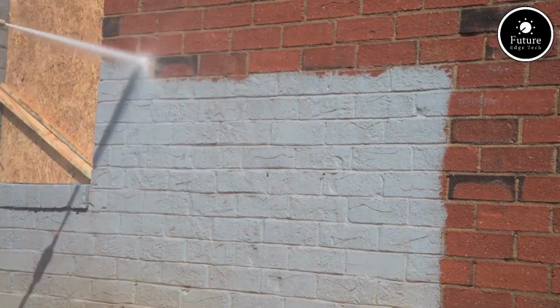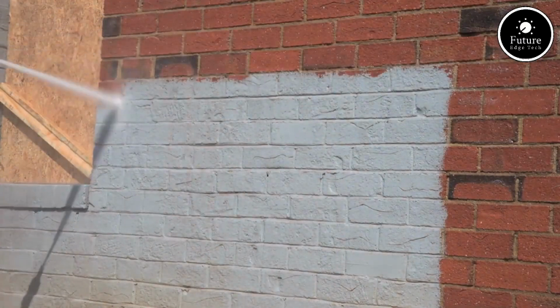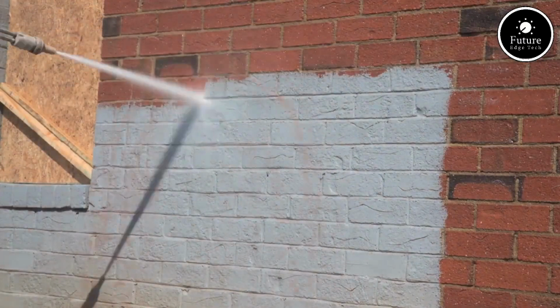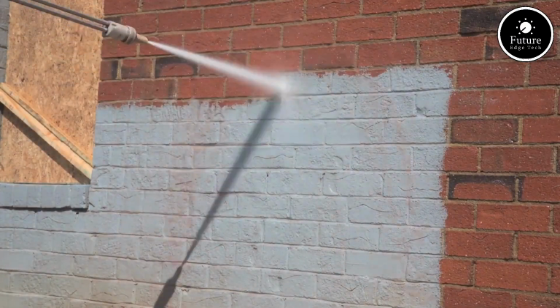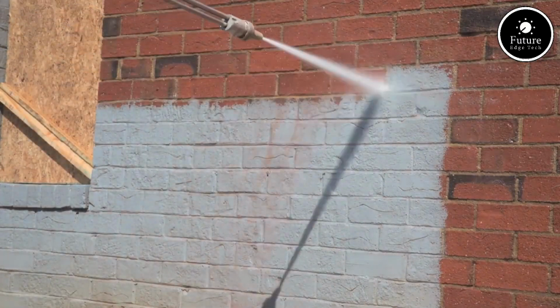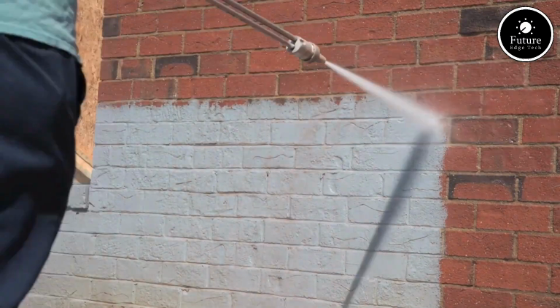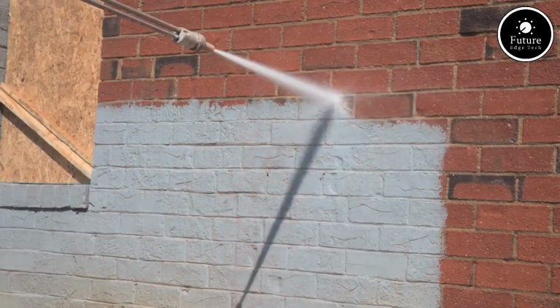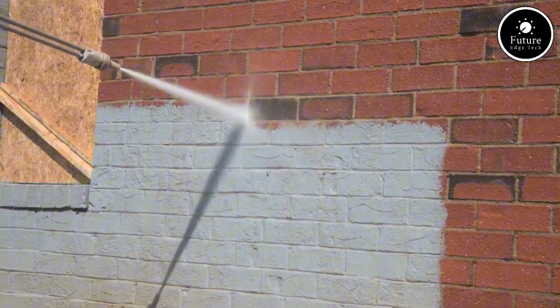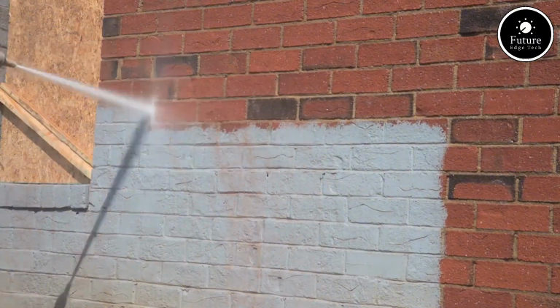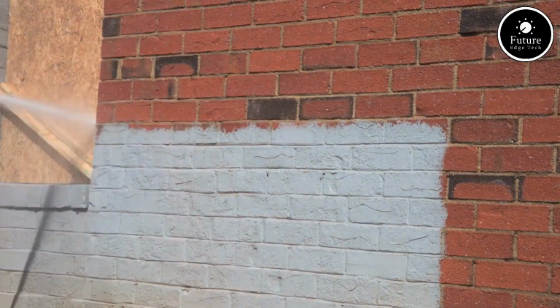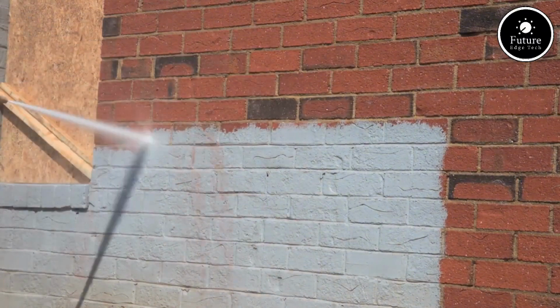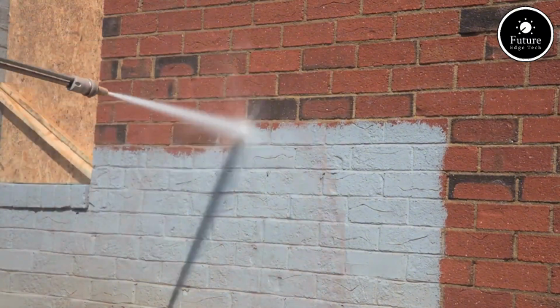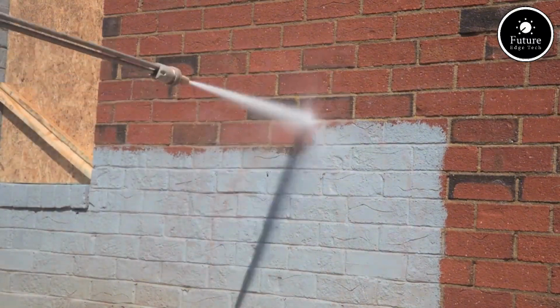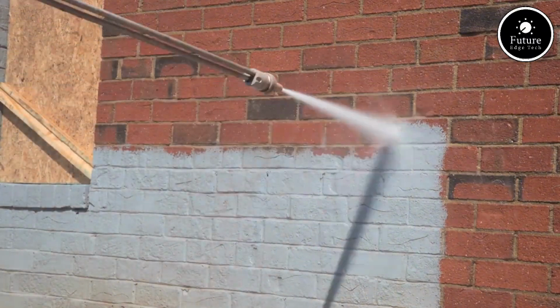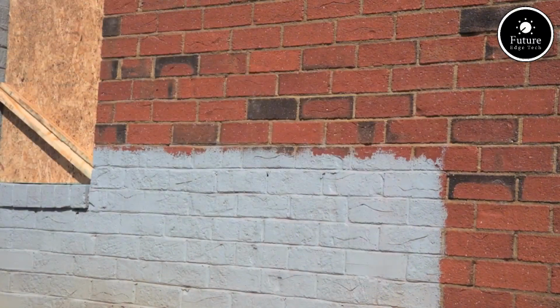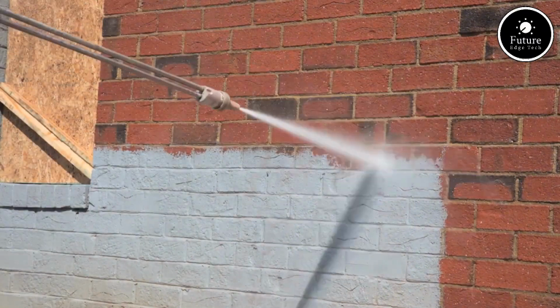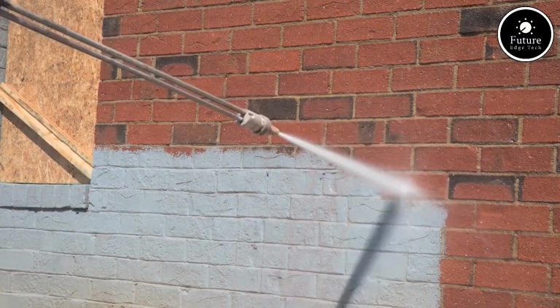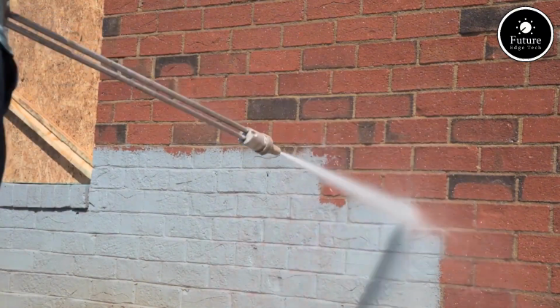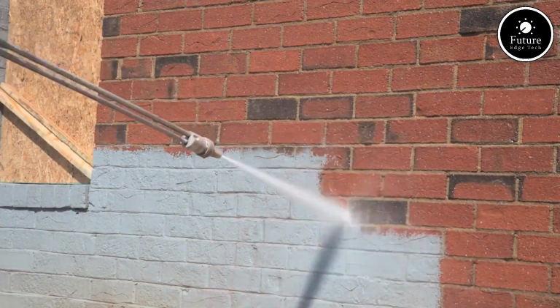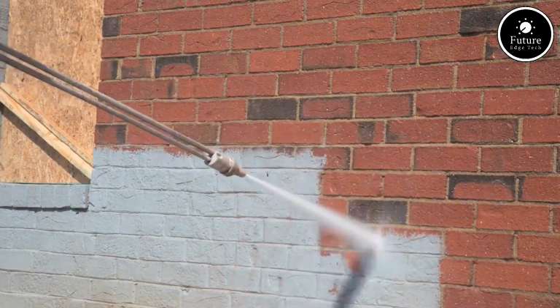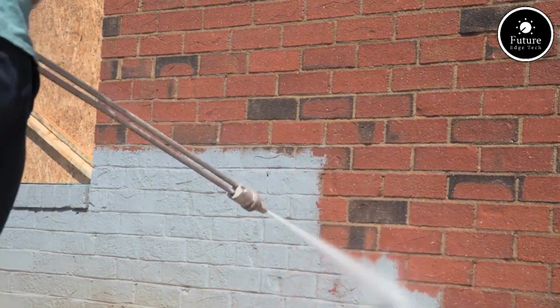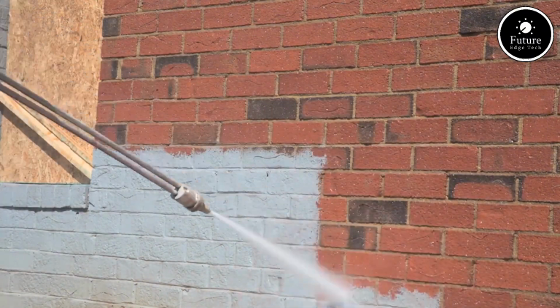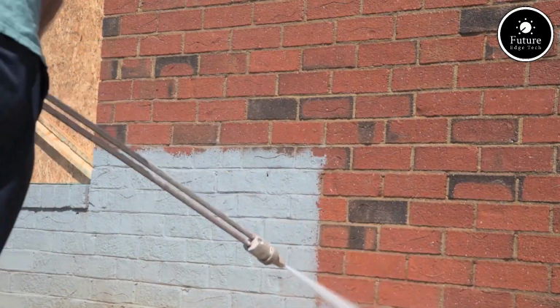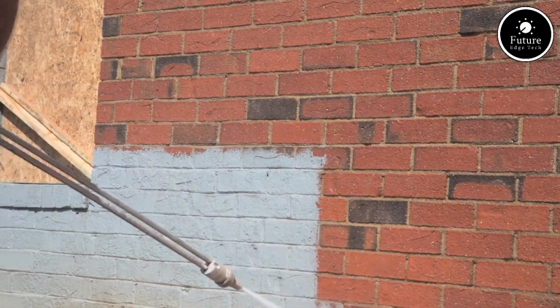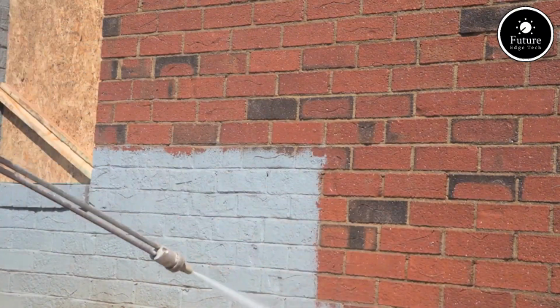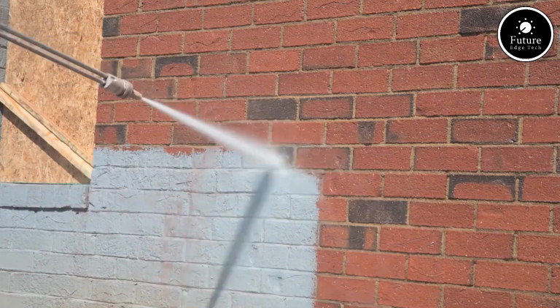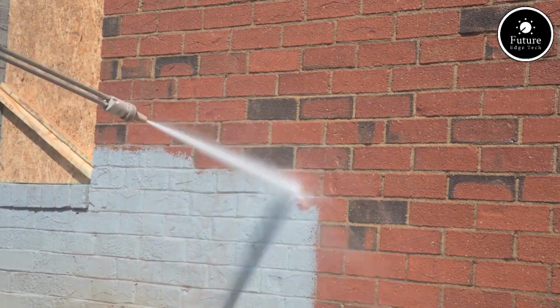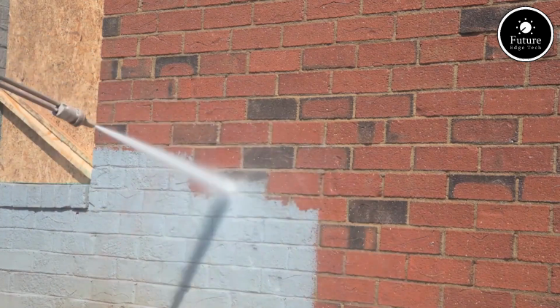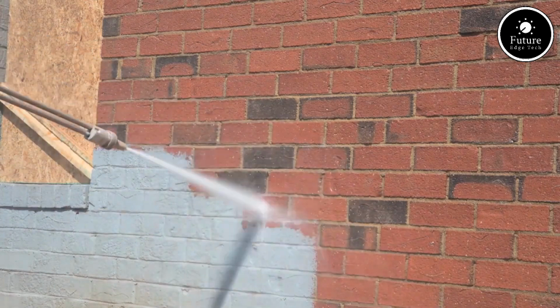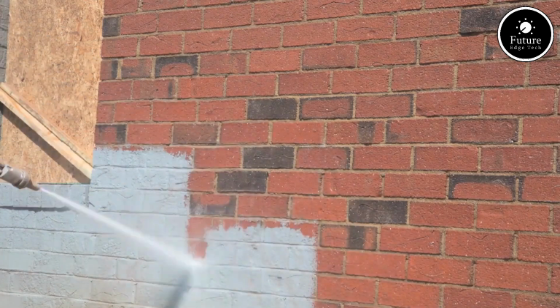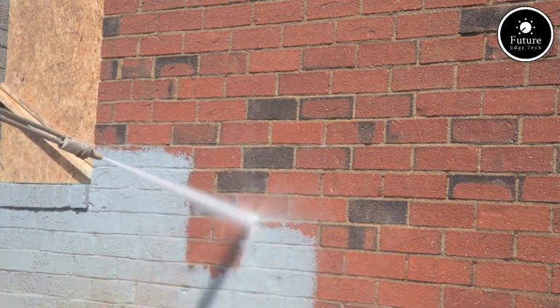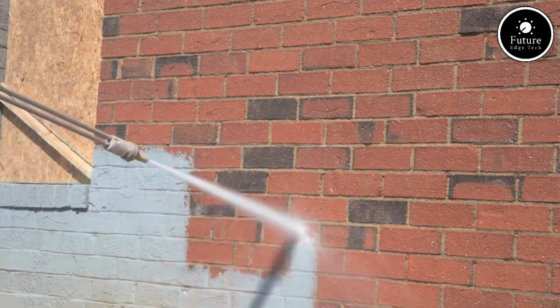With safety features, low maintenance, and rugged mobility, it's not just a machine — it's a powerhouse. Typhoon Sandblaster. Cut through the tough stuff. Clean like a pro.